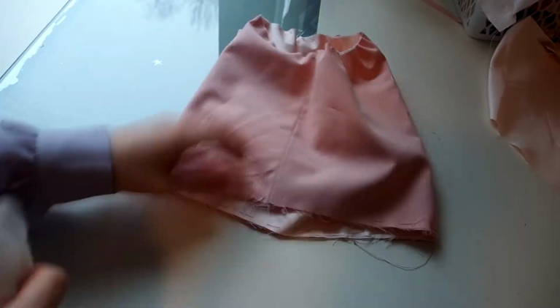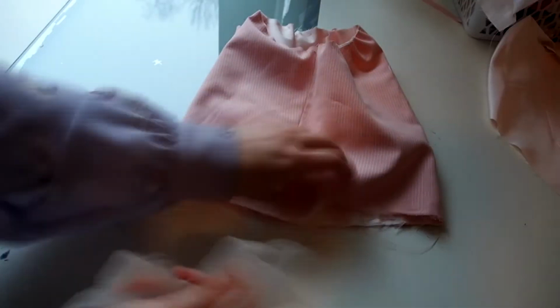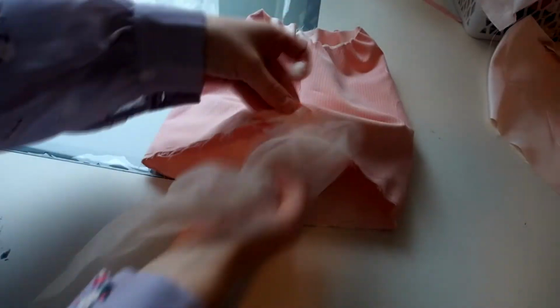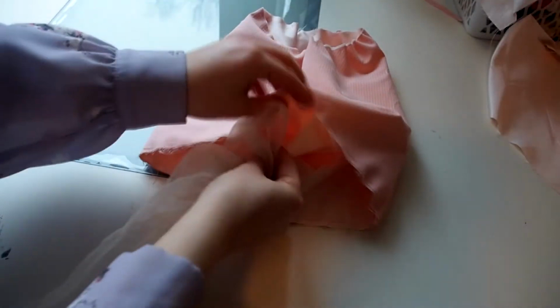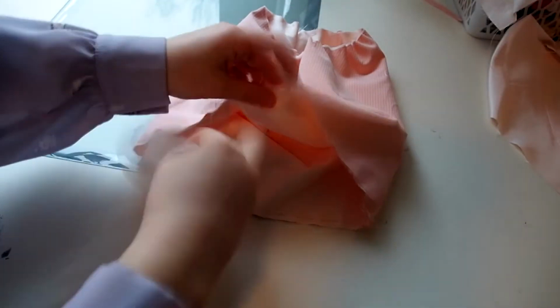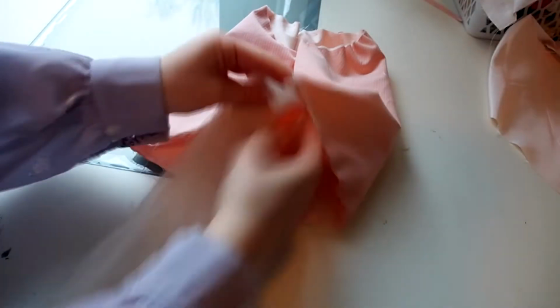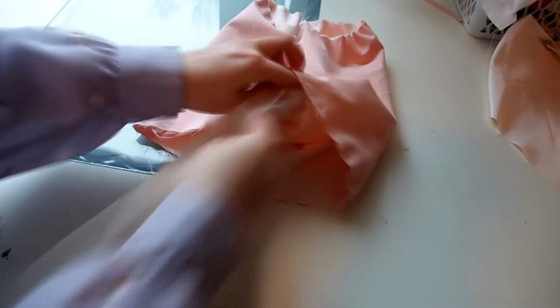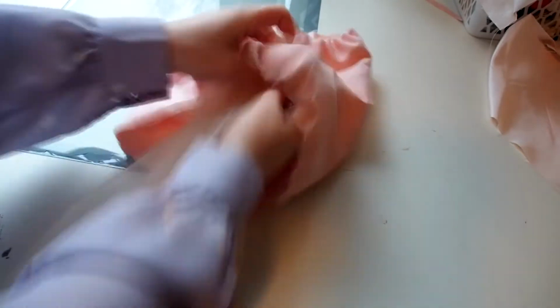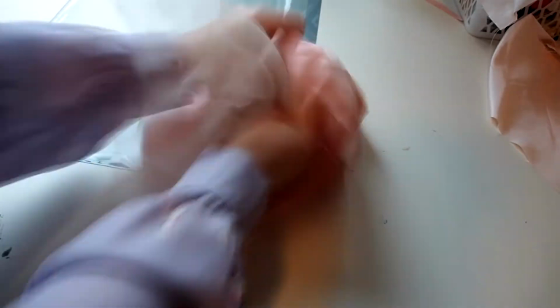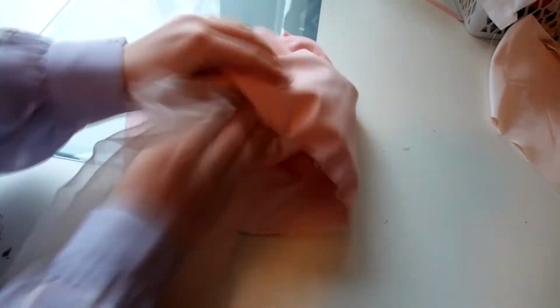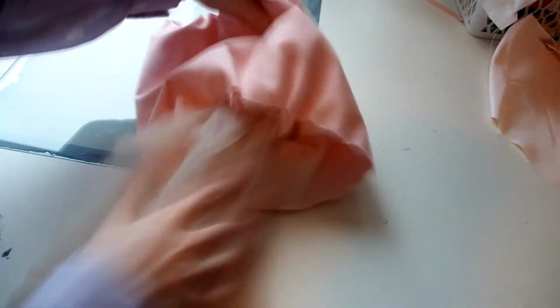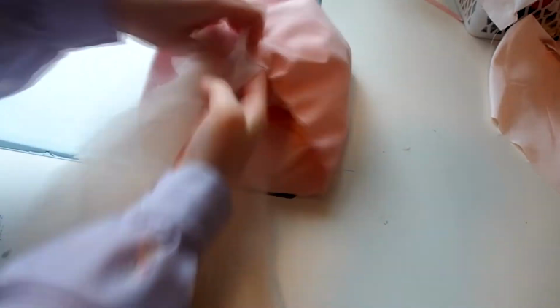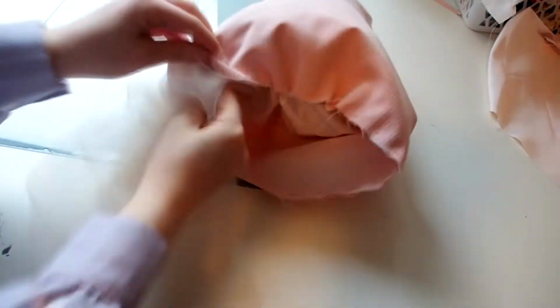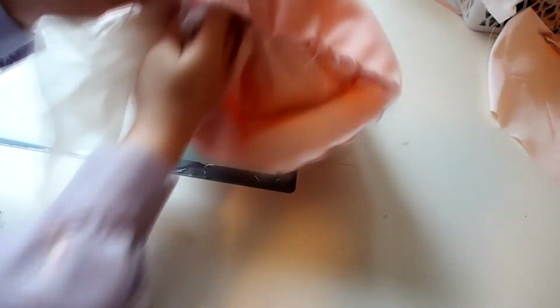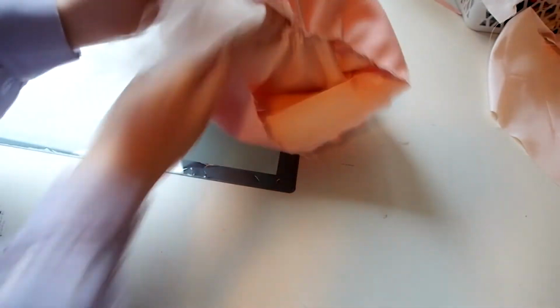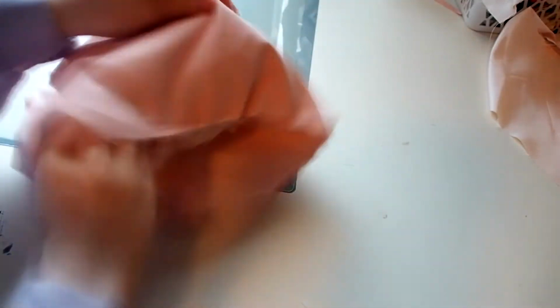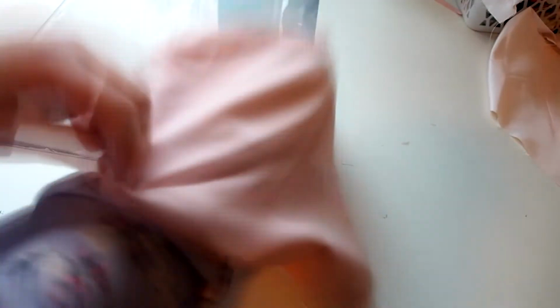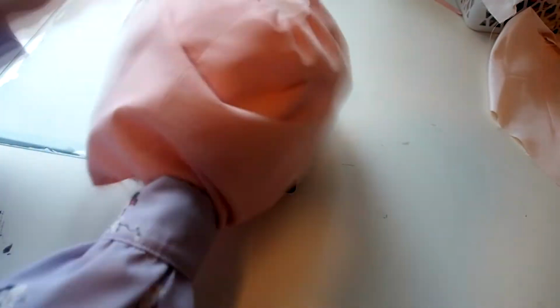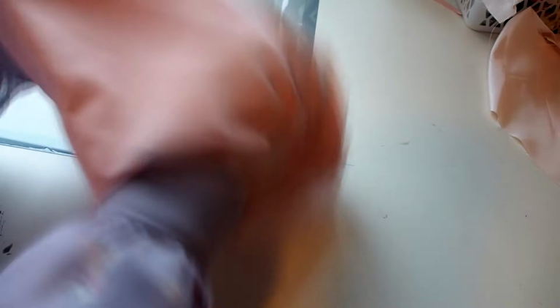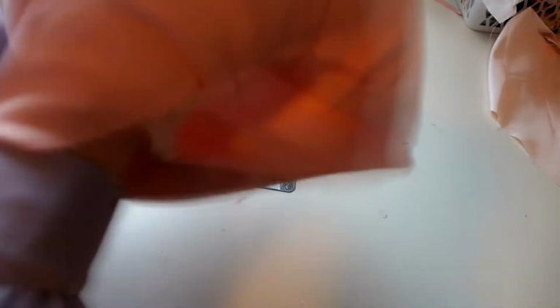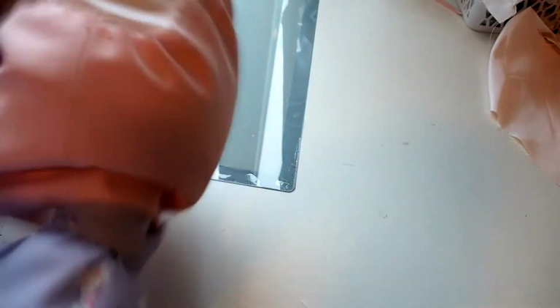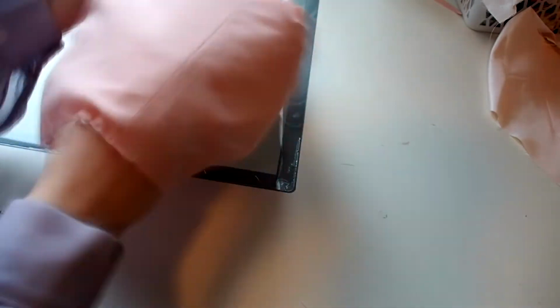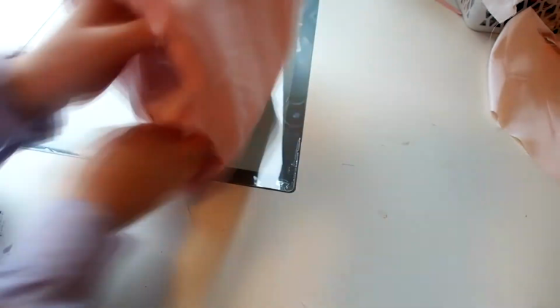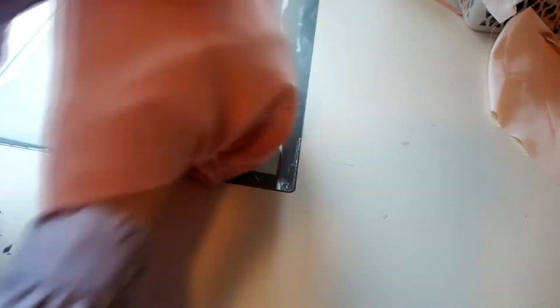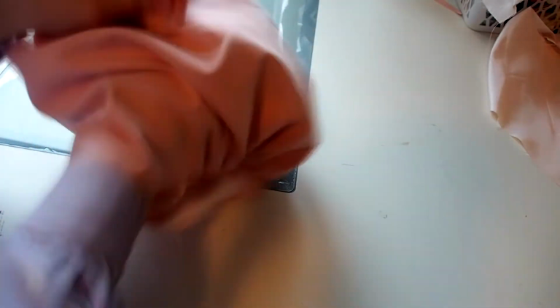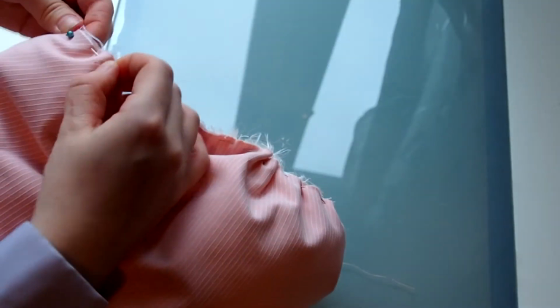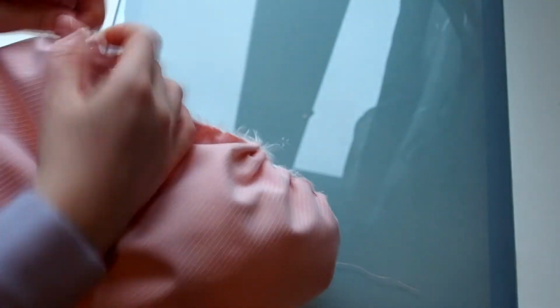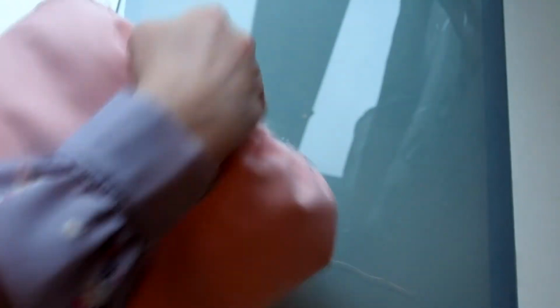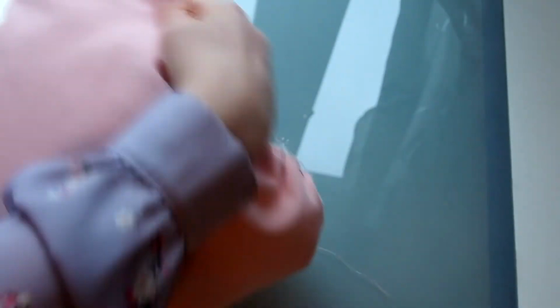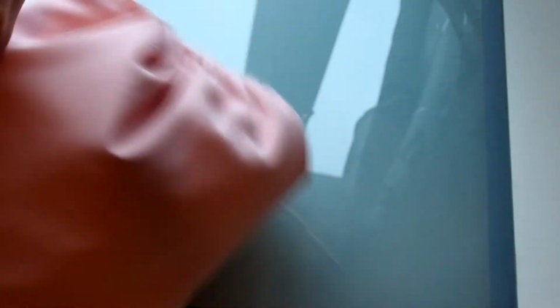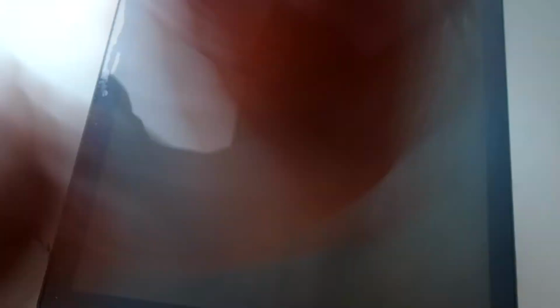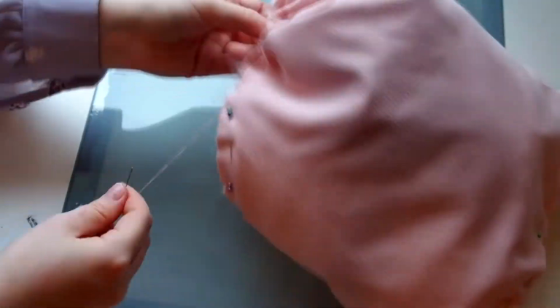Then I stuff the sleeves with a lot of organza — more, more, more! Then it's time to close the hole and gather the upper part.